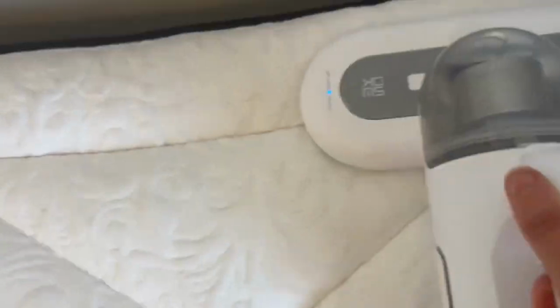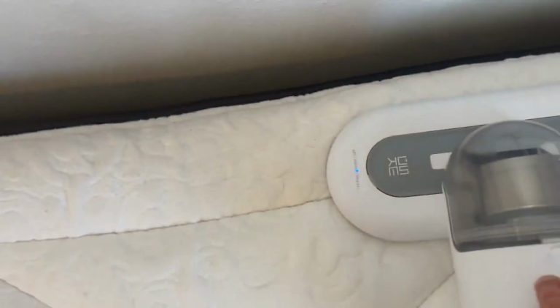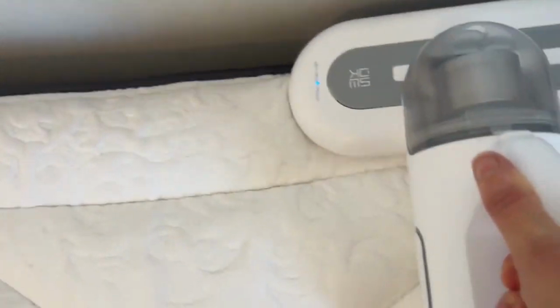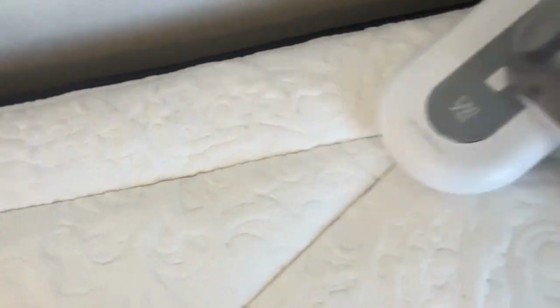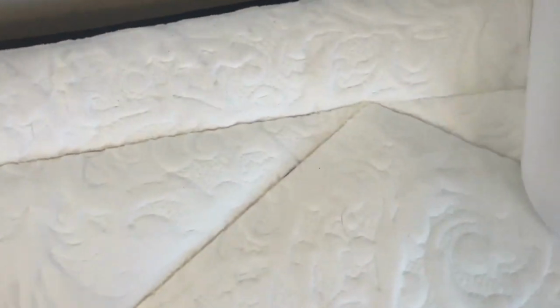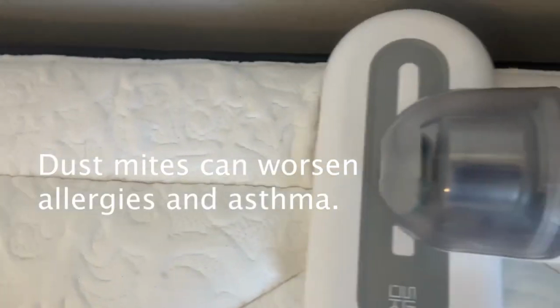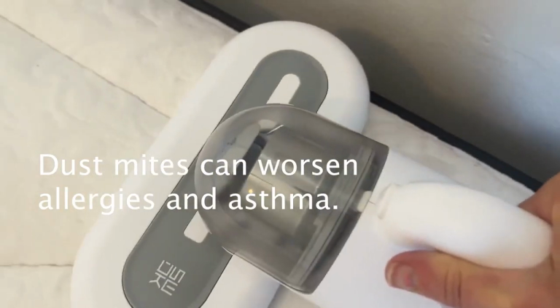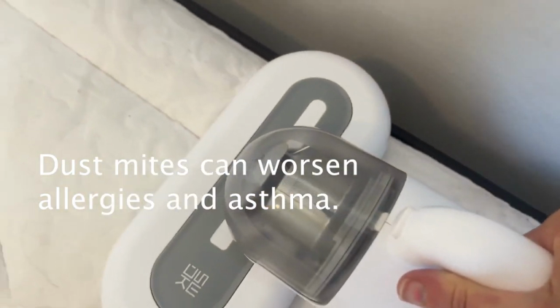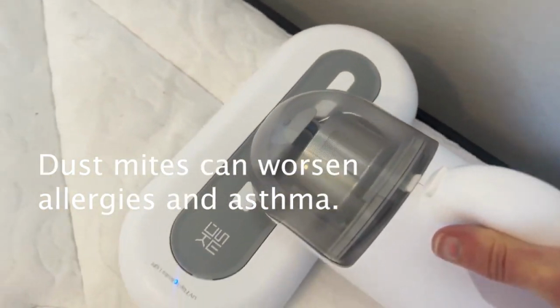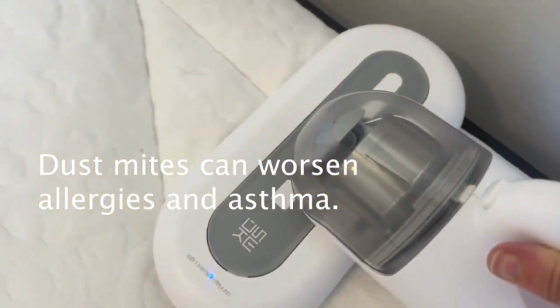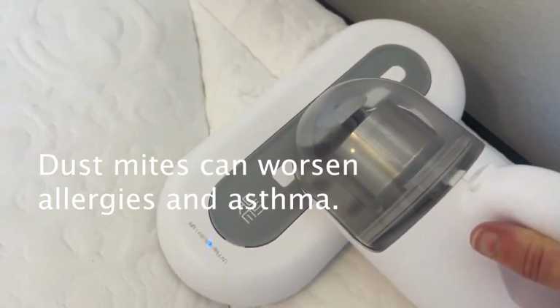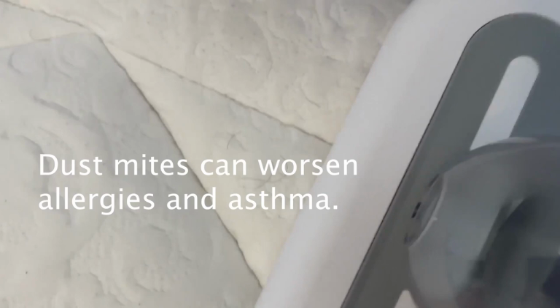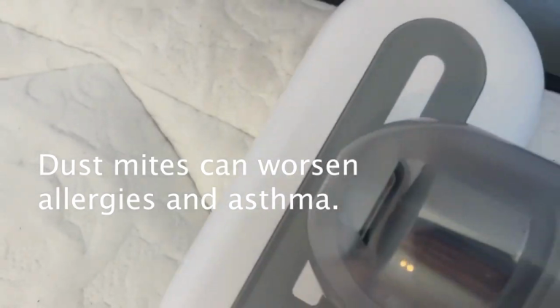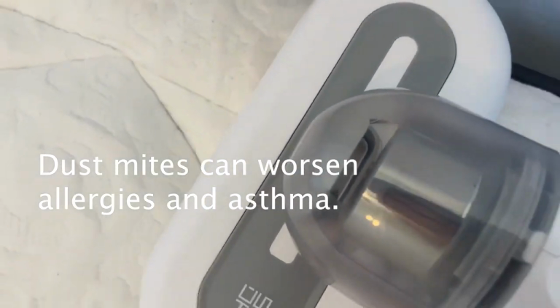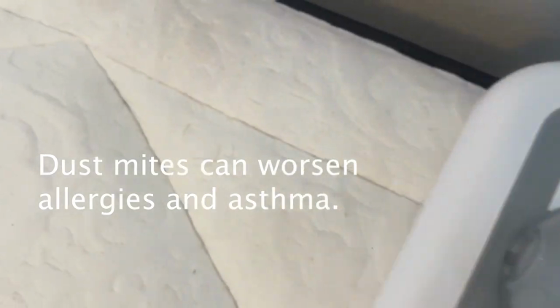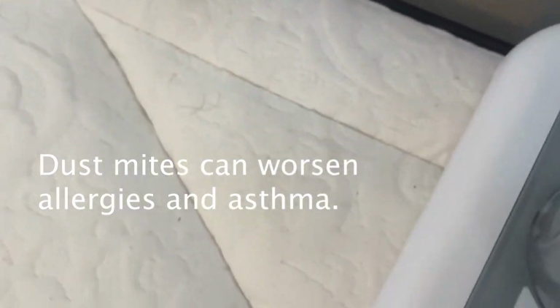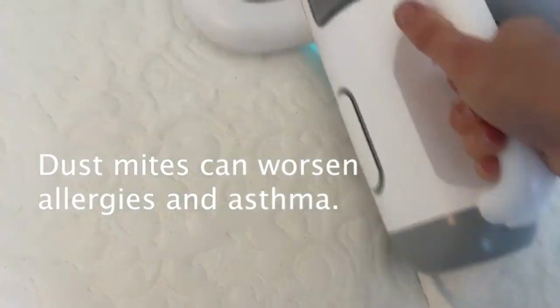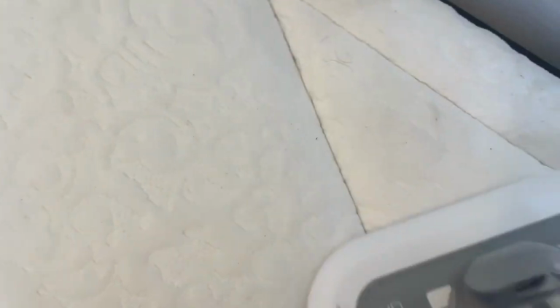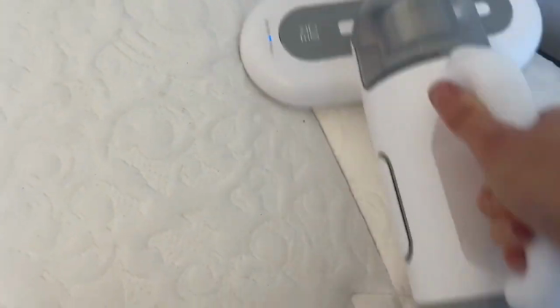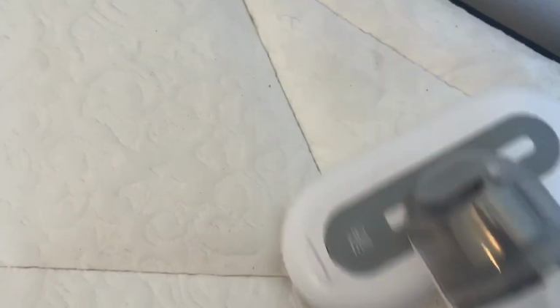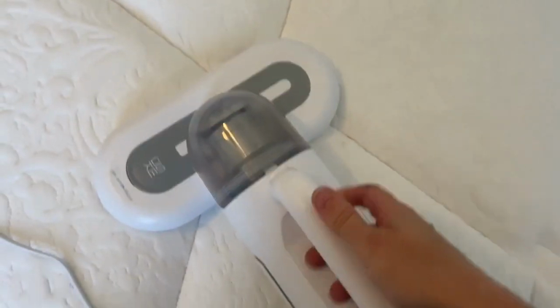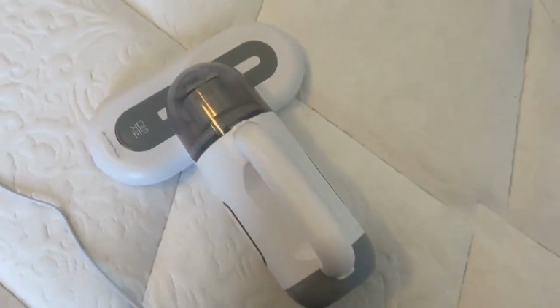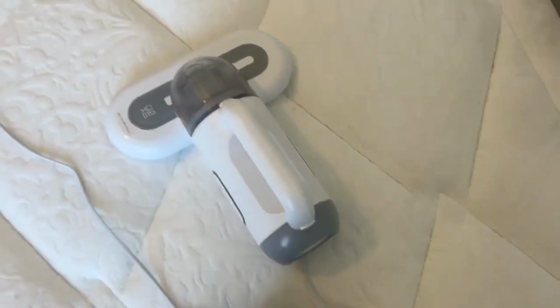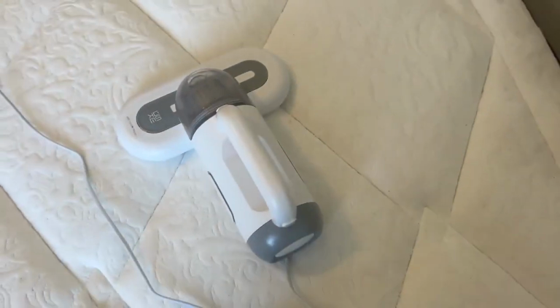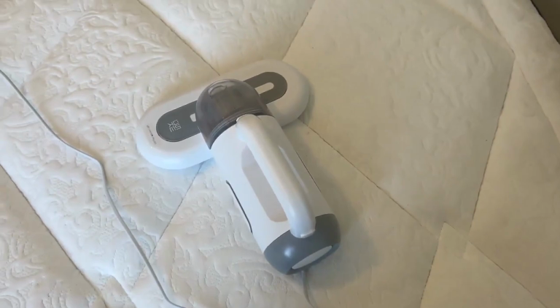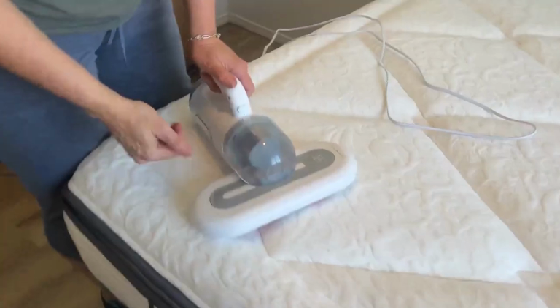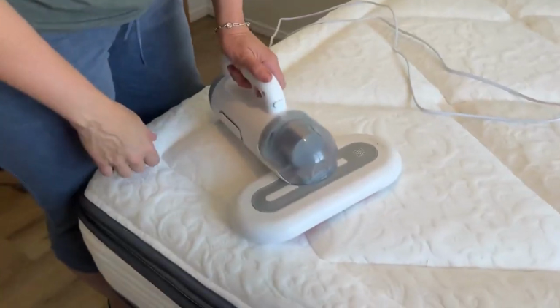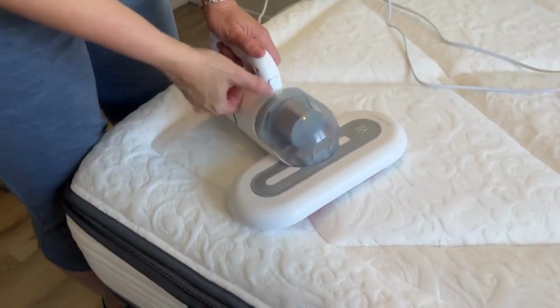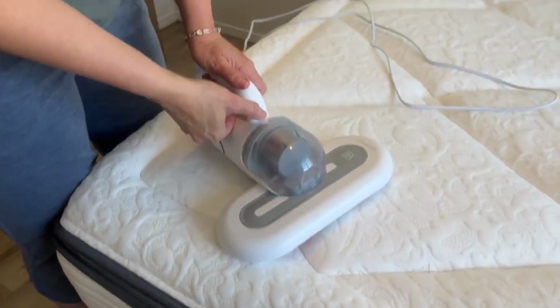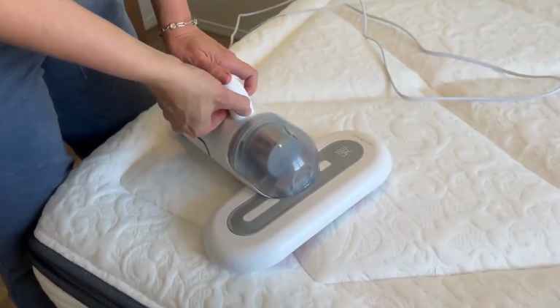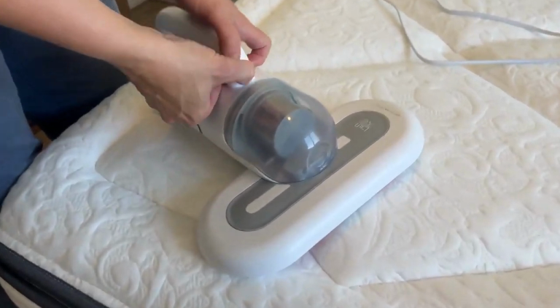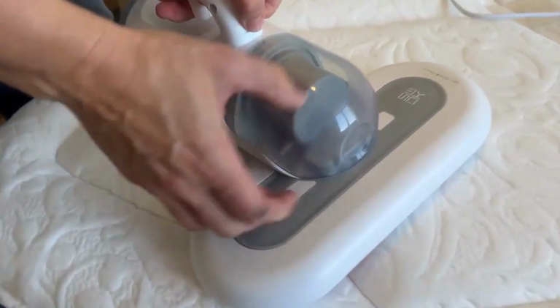It seems like the borders are the hardest to get. There's hair right there but it's not coming out. We're gonna just get in close and look and see if it got anything.